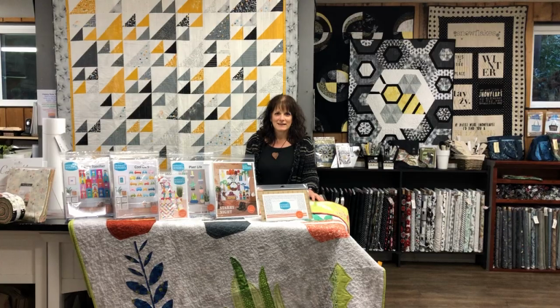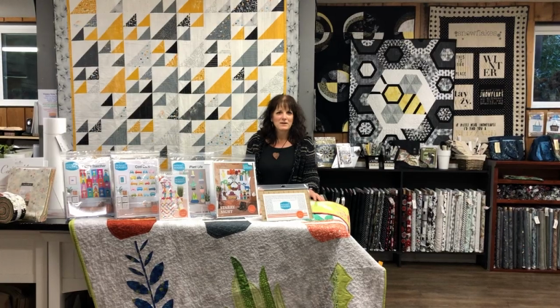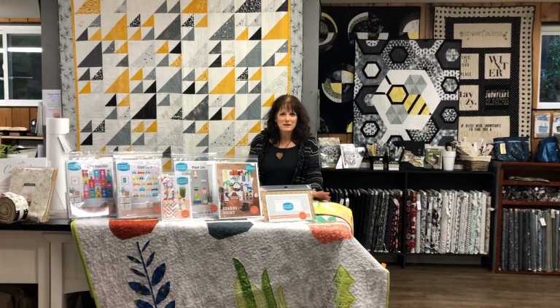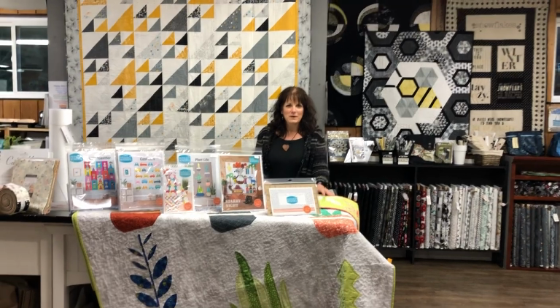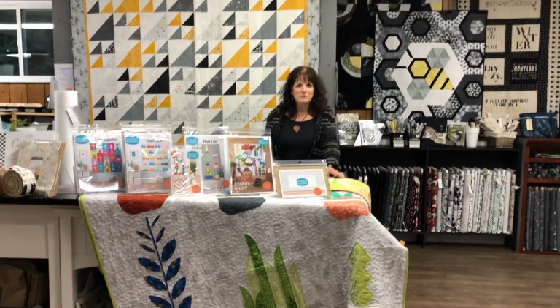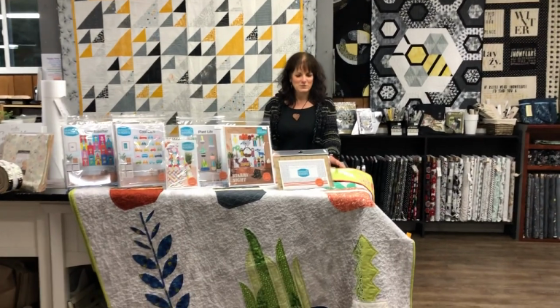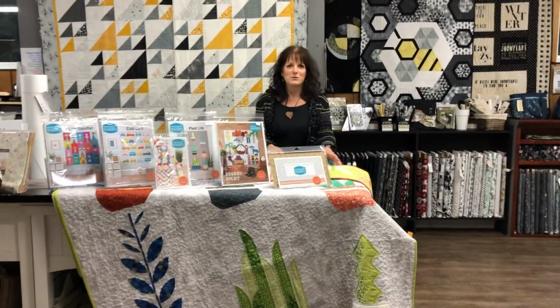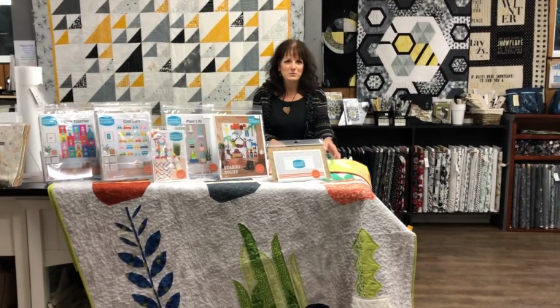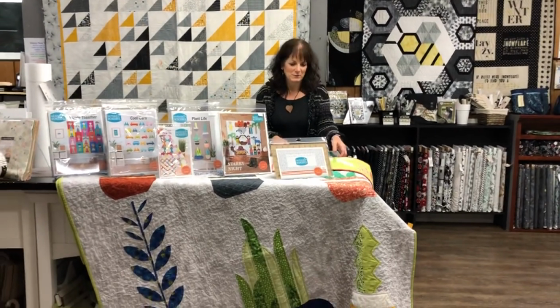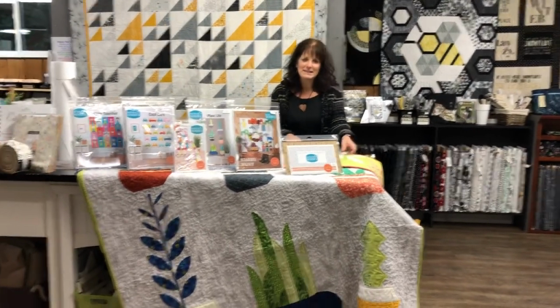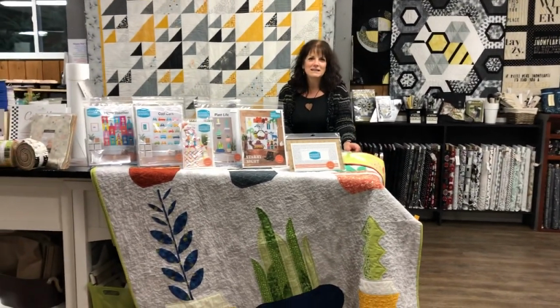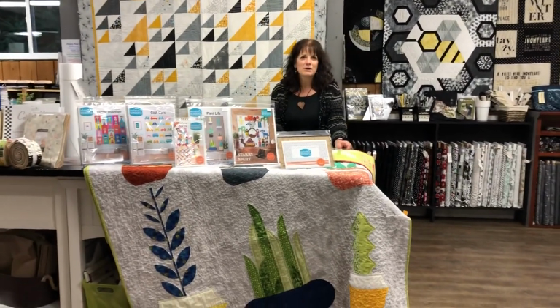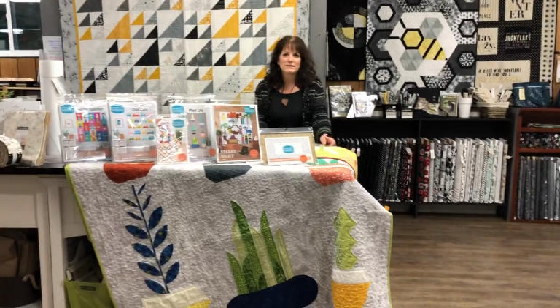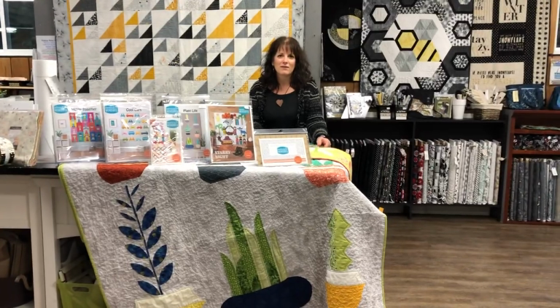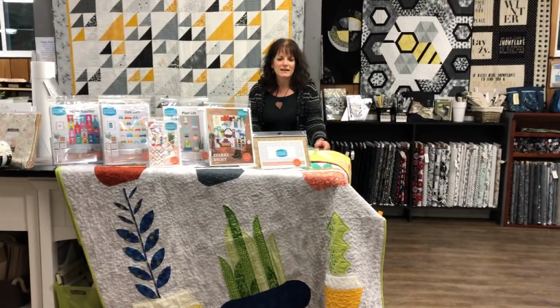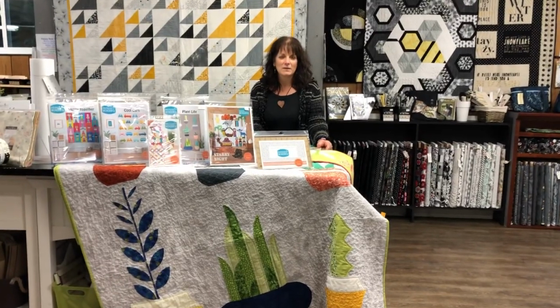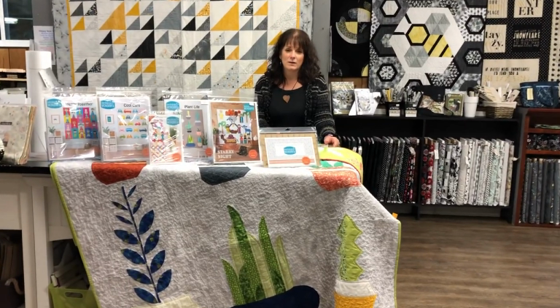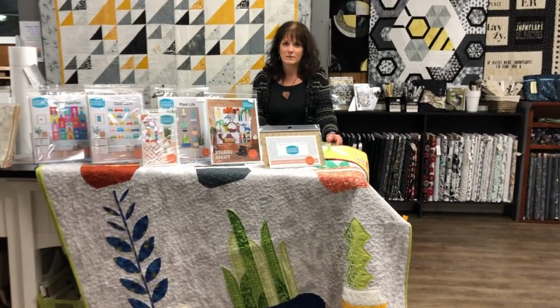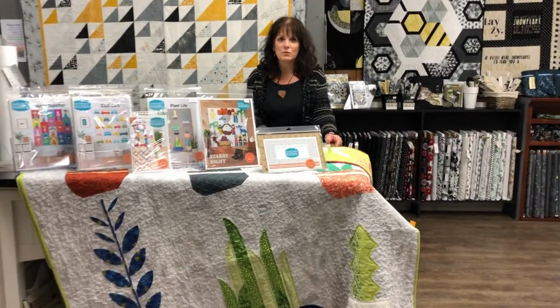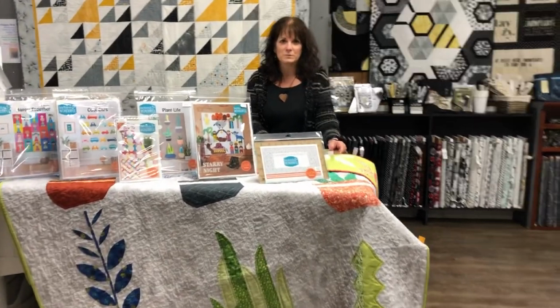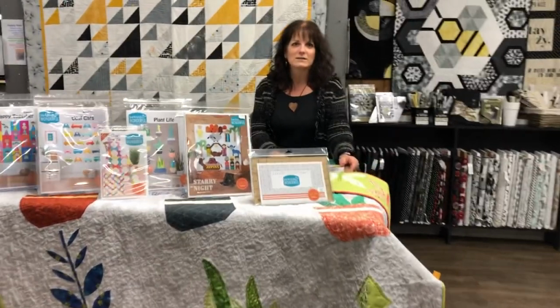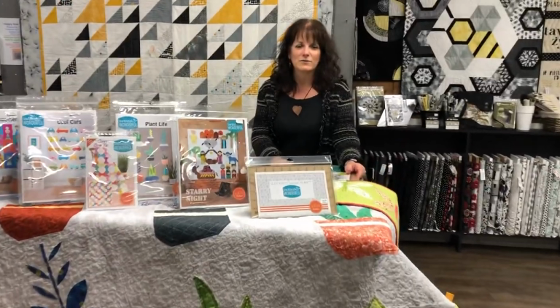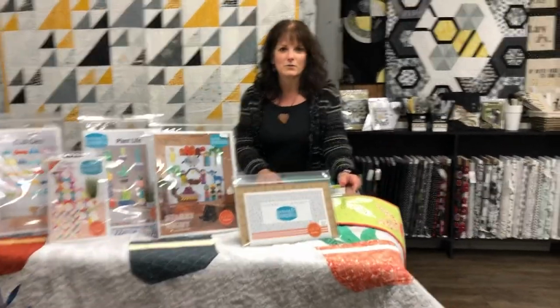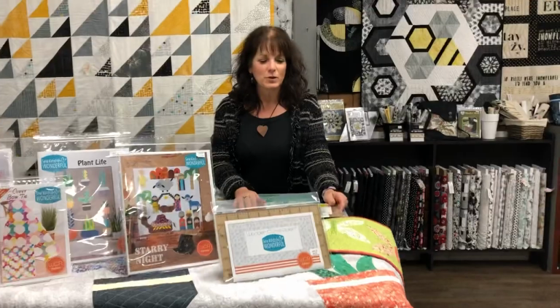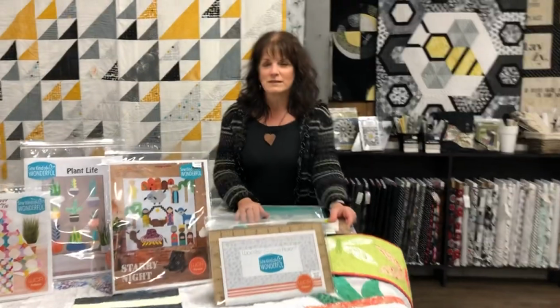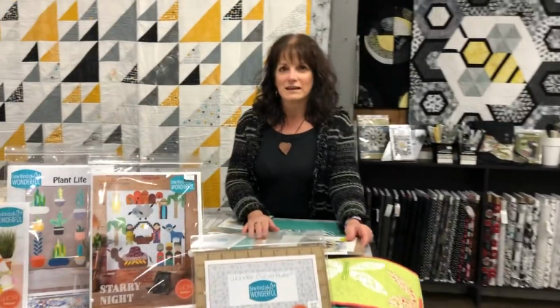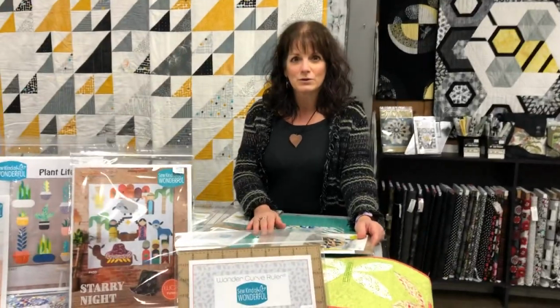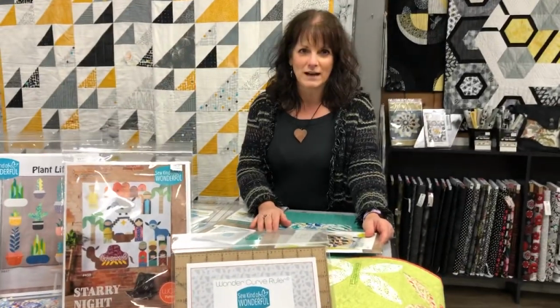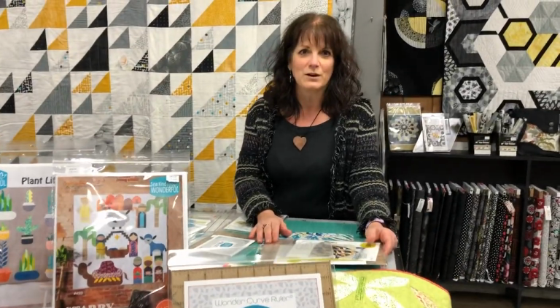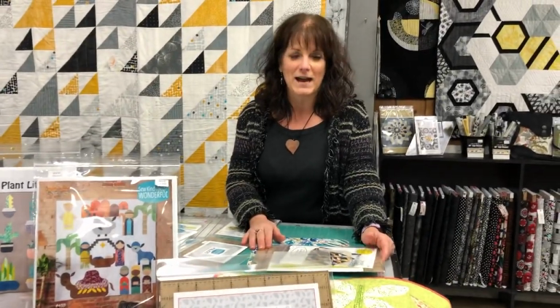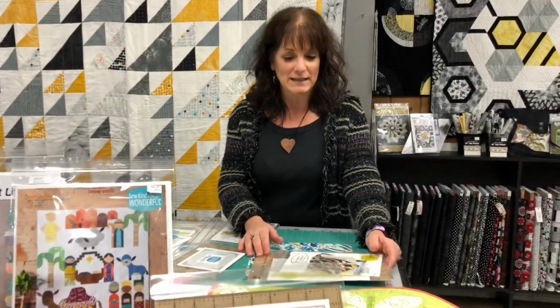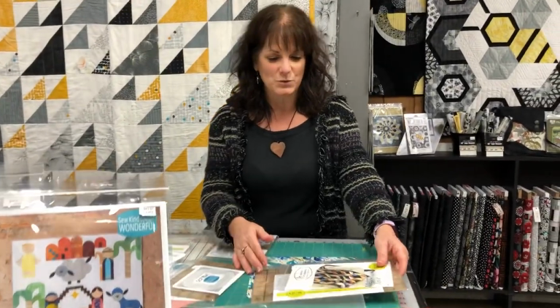Hi there everyone. Welcome to another YouTube by Huckleberries. Today we're going to focus on some of the new rulers by Sew Kind of Wonderful, but we're also going to go over some of the older Sew Kind of Wonderful patterns and rulers.